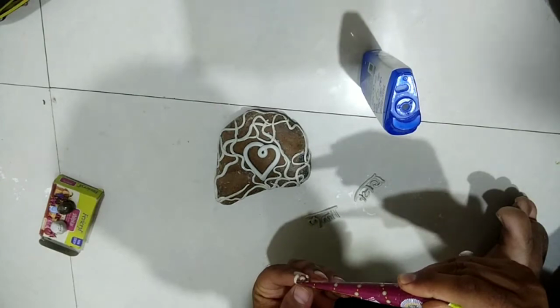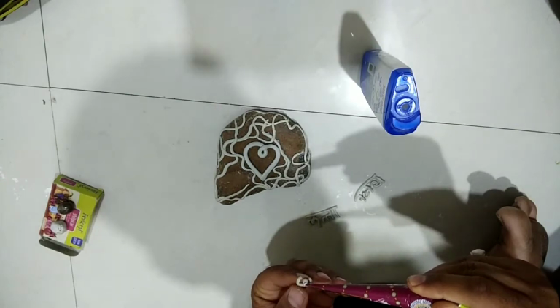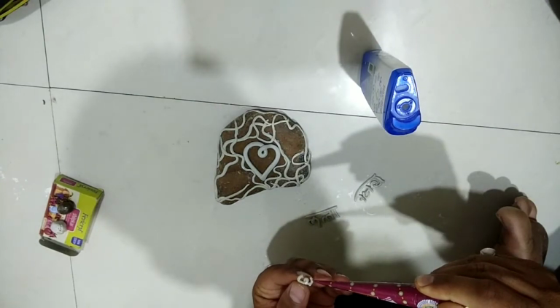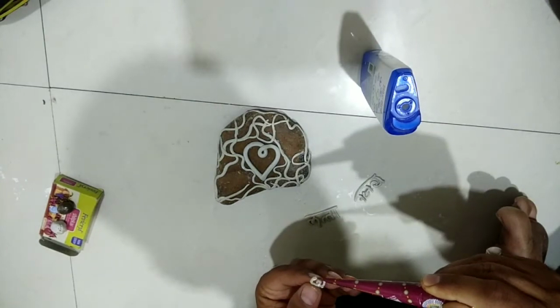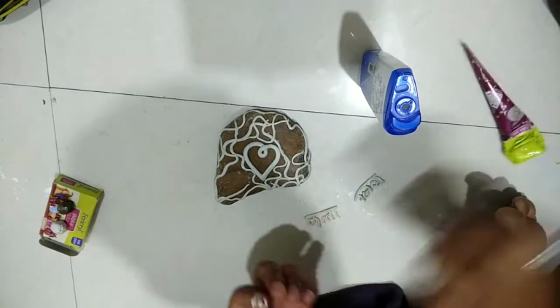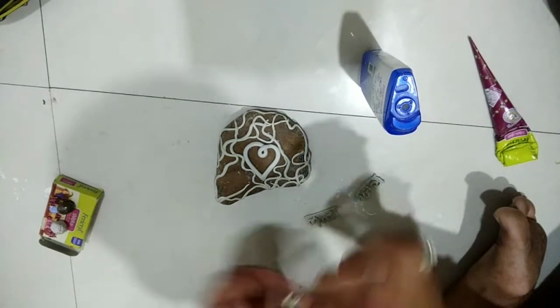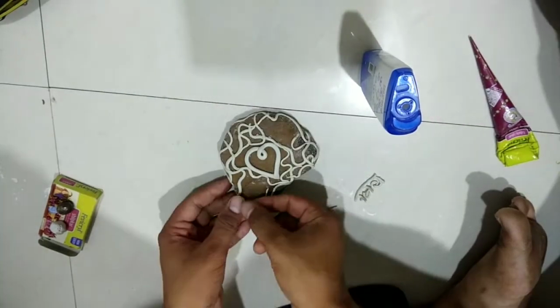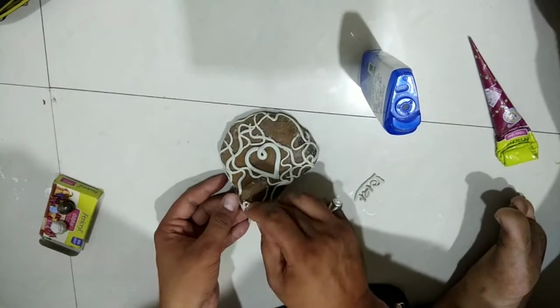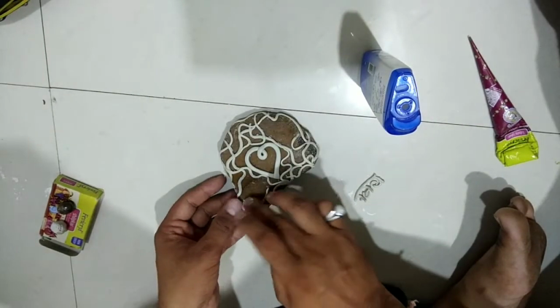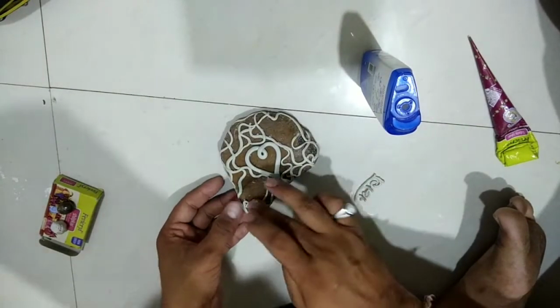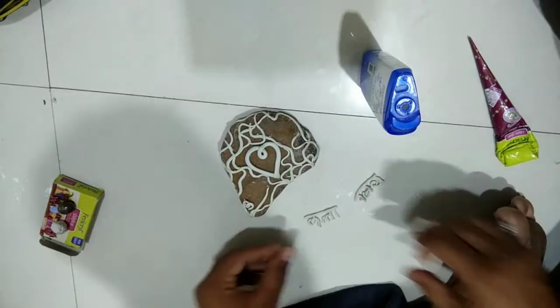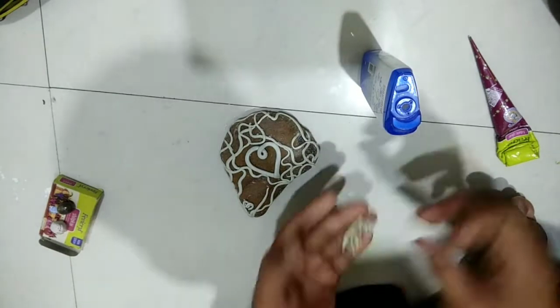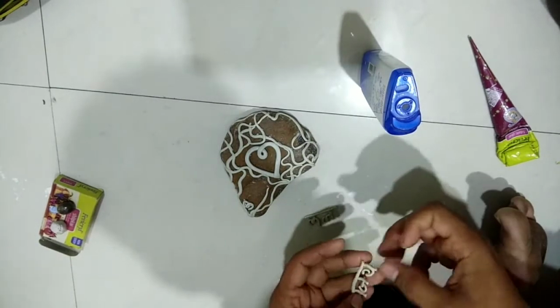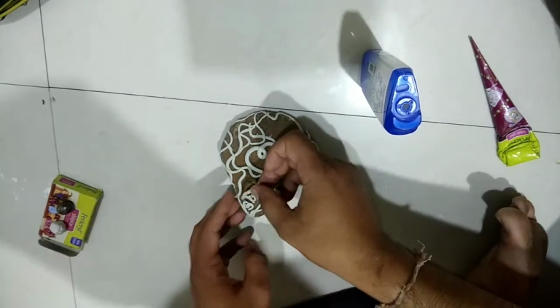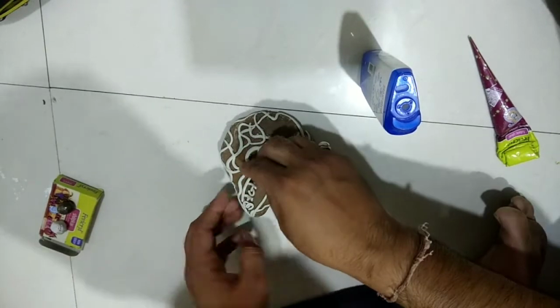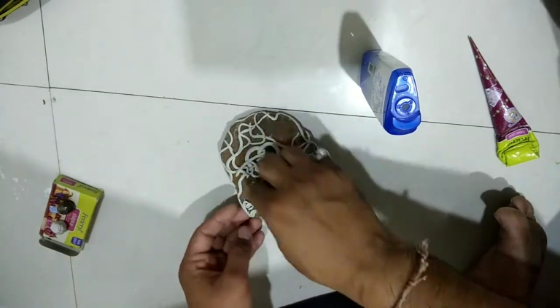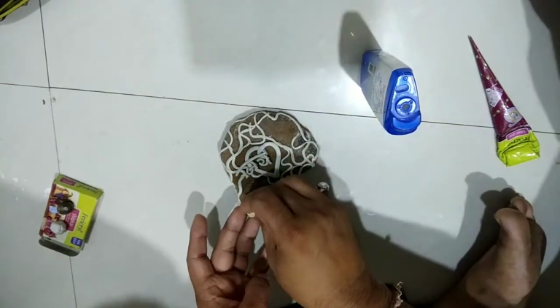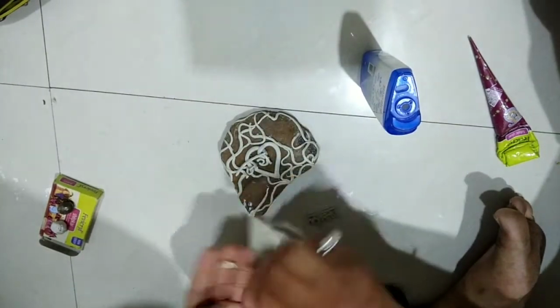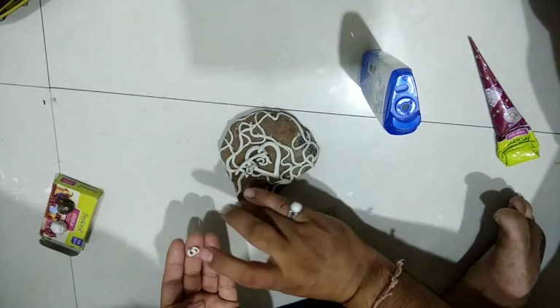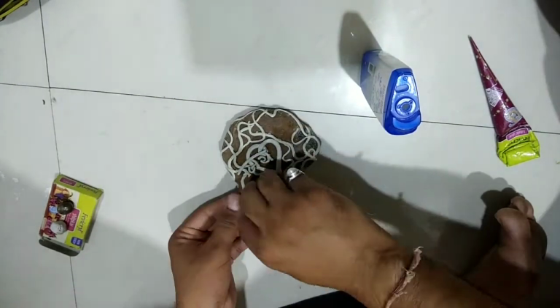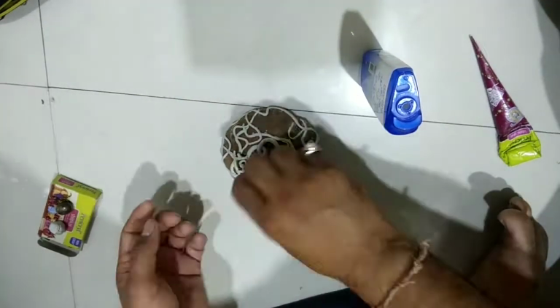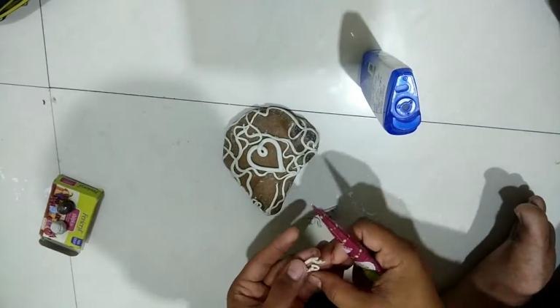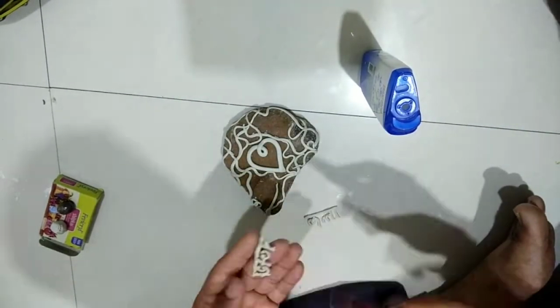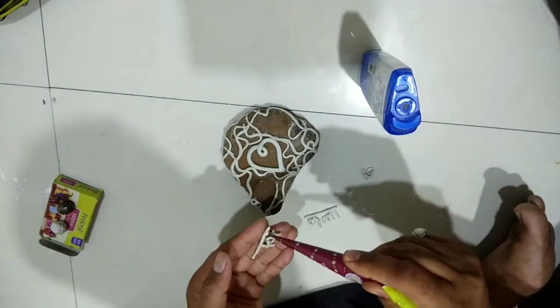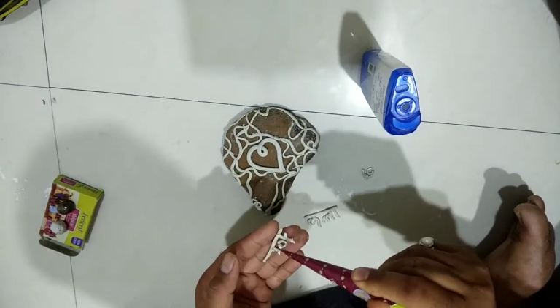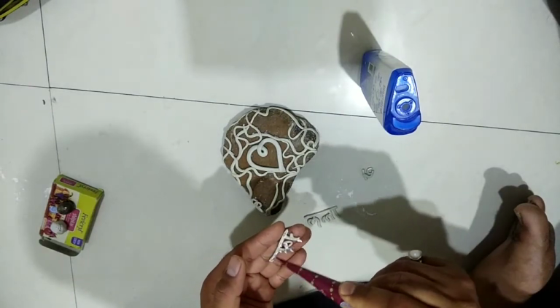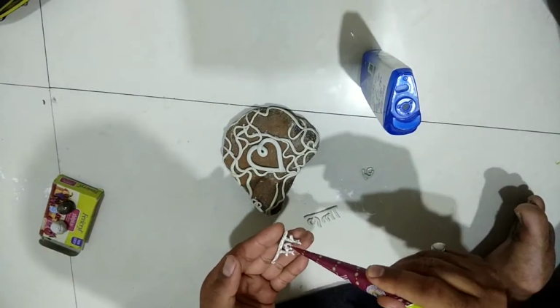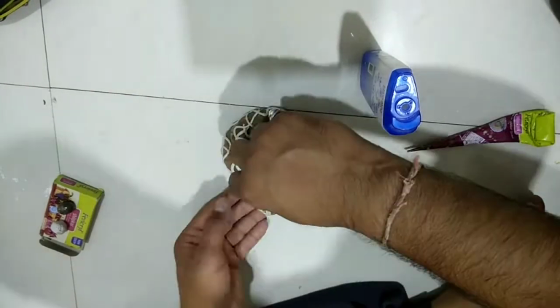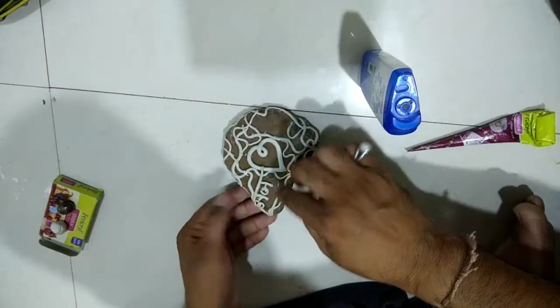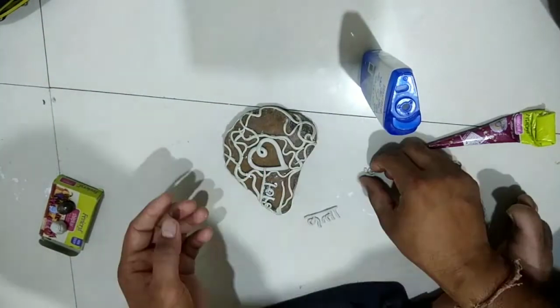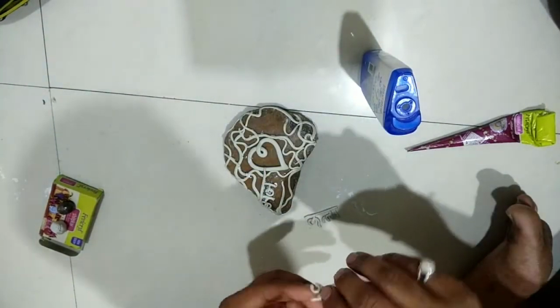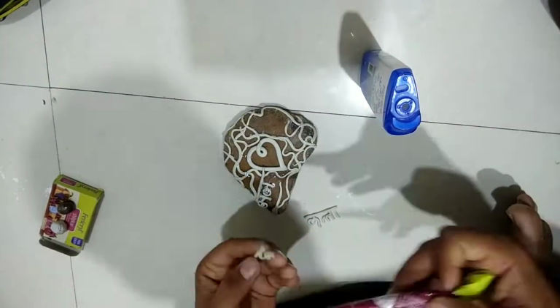Paste the alphabet to the desired place with glue or adhesive and let it dry. Follow the same process for all the alphabets.